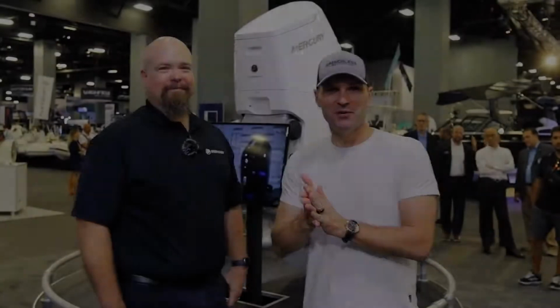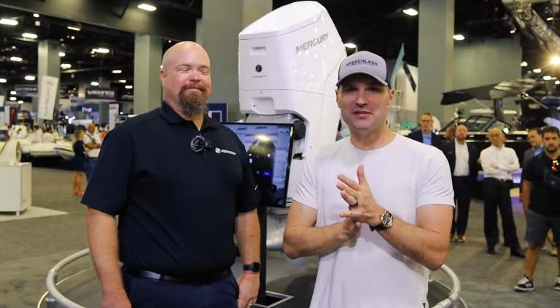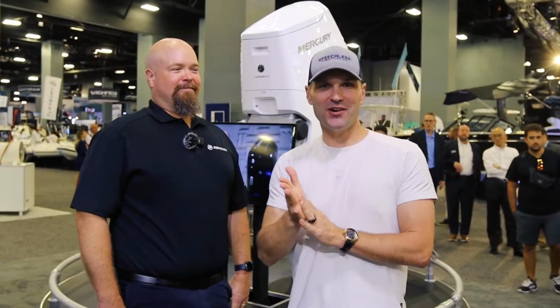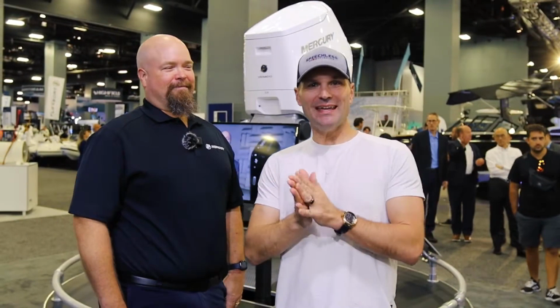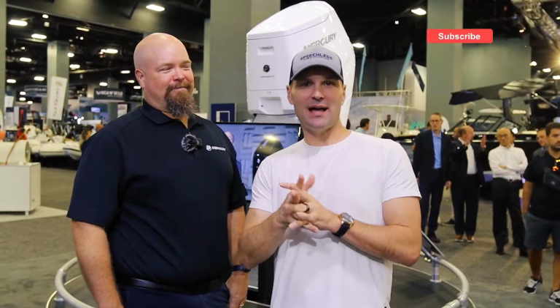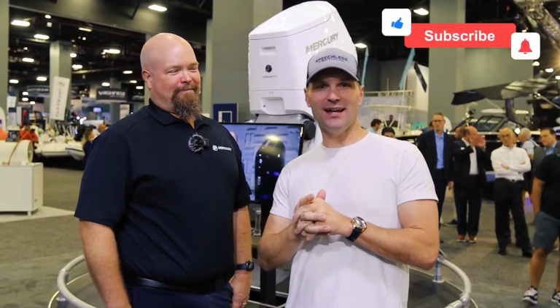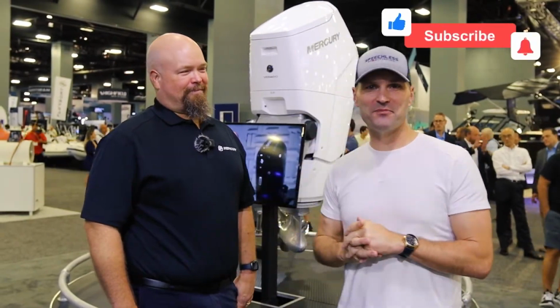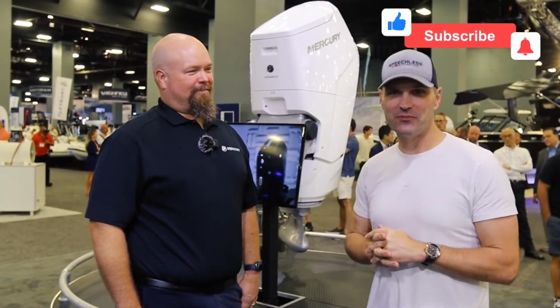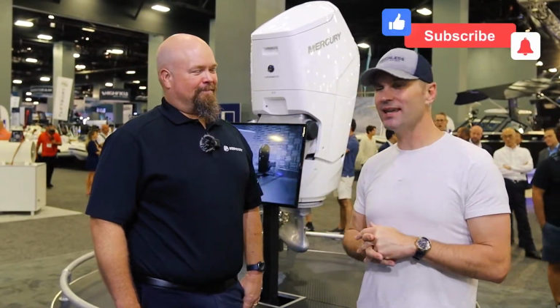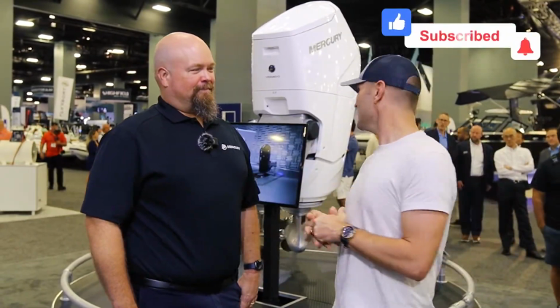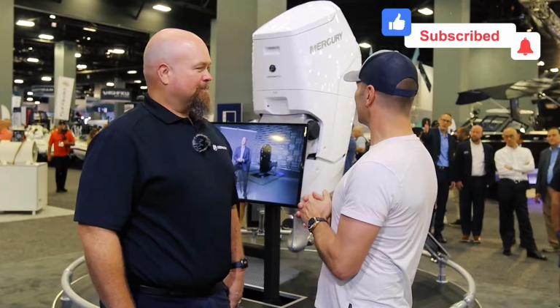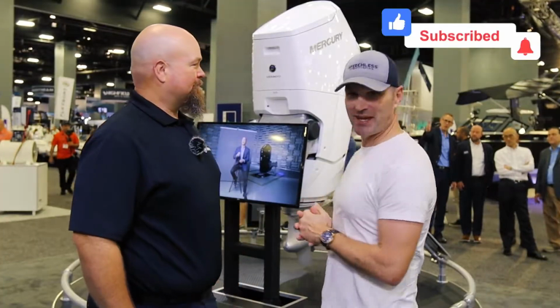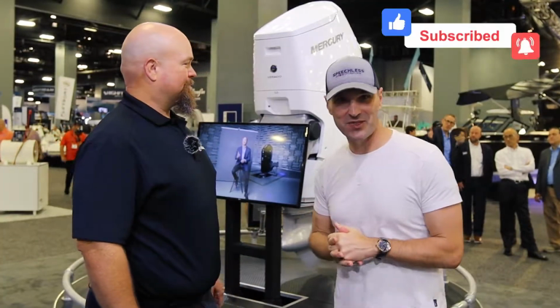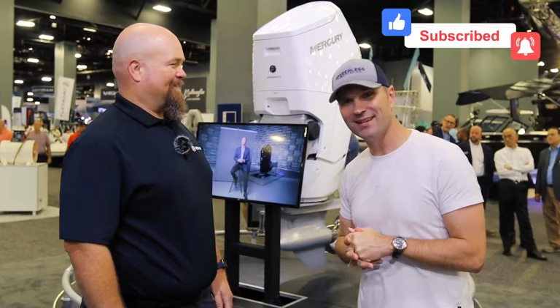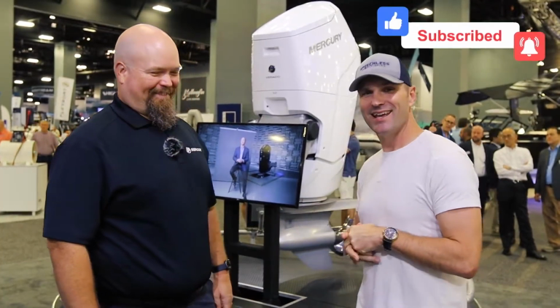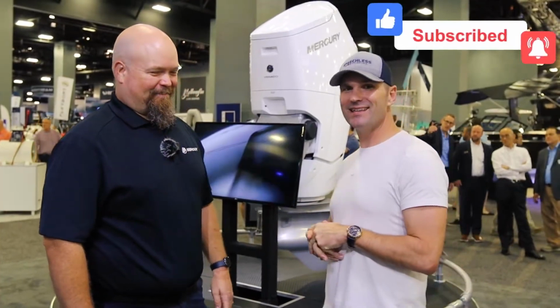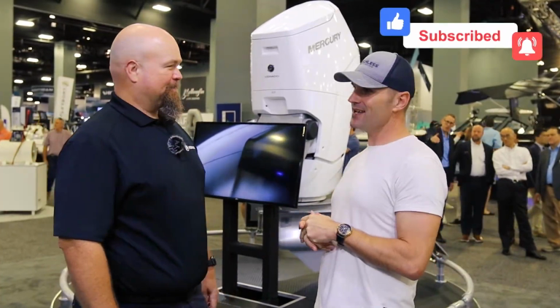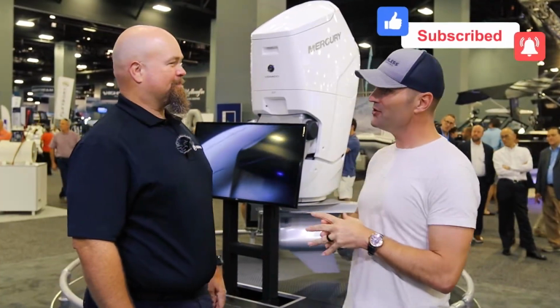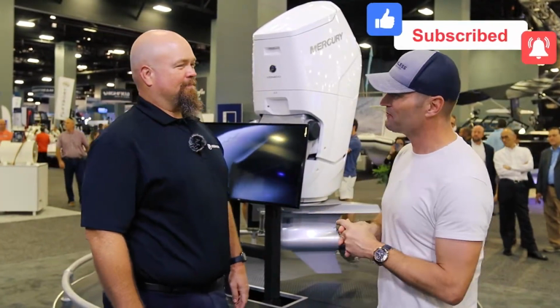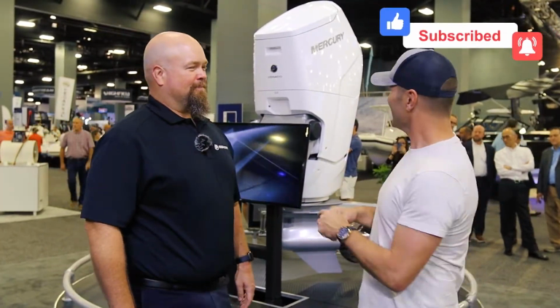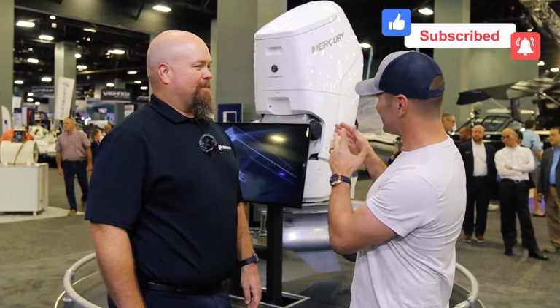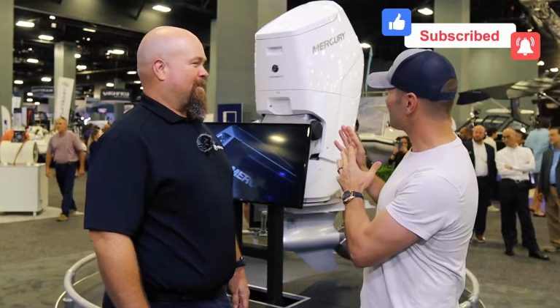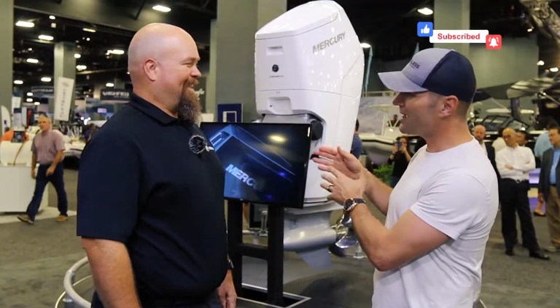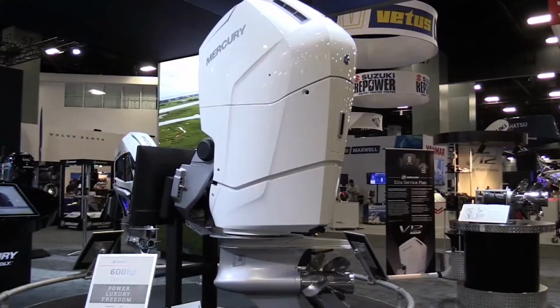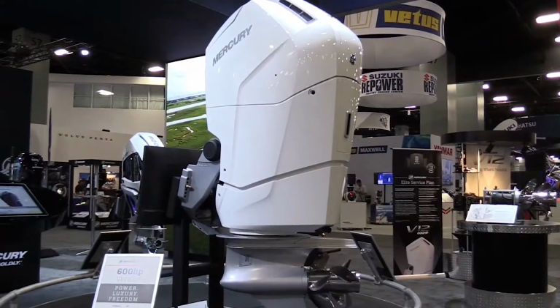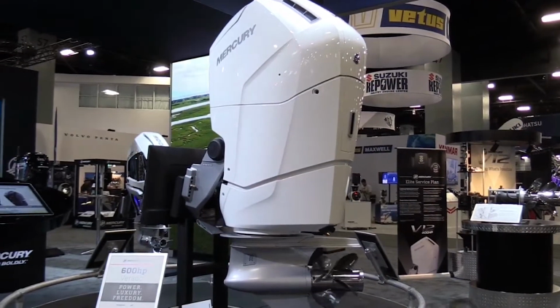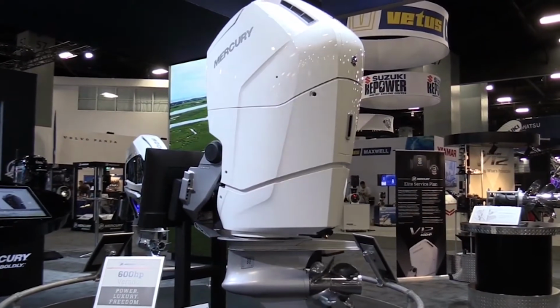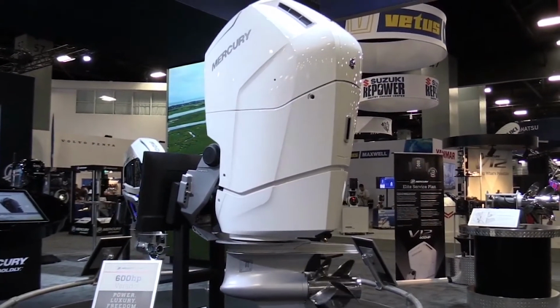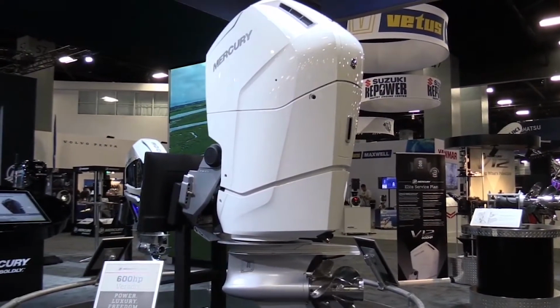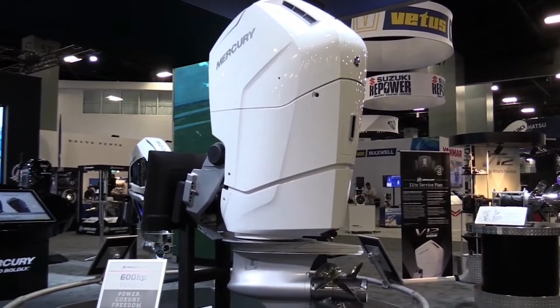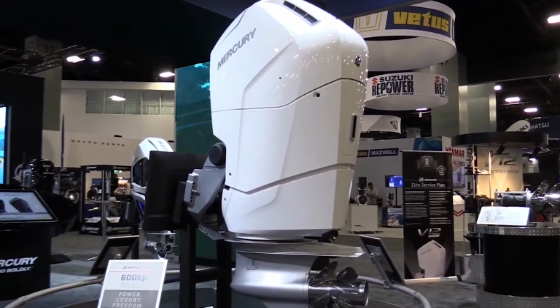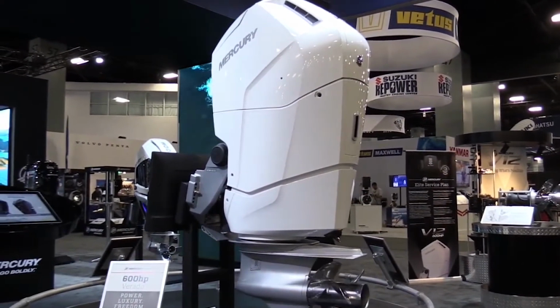What's up, folks? I'm with Kirk Inswaller of Mercury Marine, and we are looking at a behemoth behind this. That is the new — I'm gonna say this the wrong way — but it's a 600 horsepower Mercury Verado. This is a bad mama-jama.